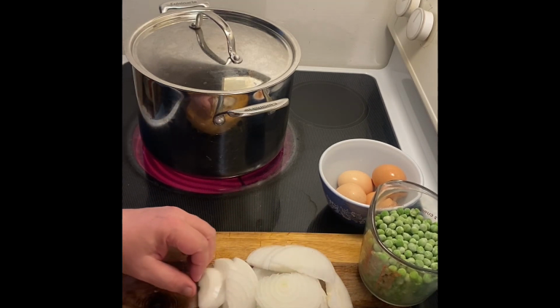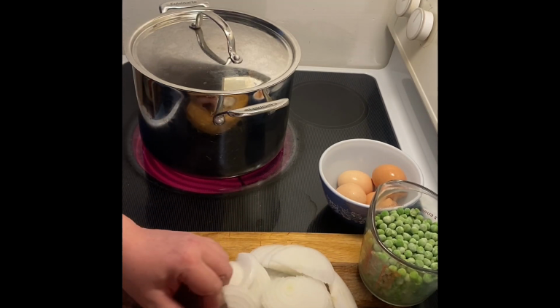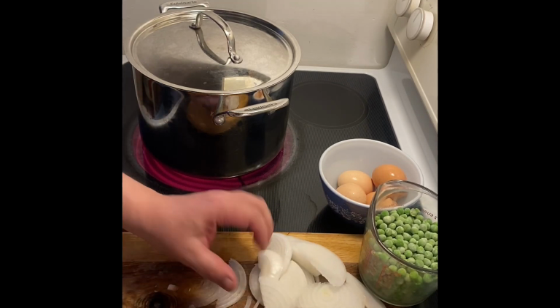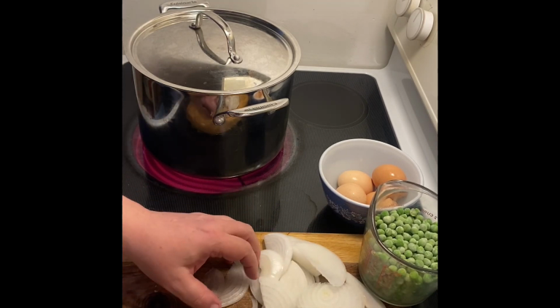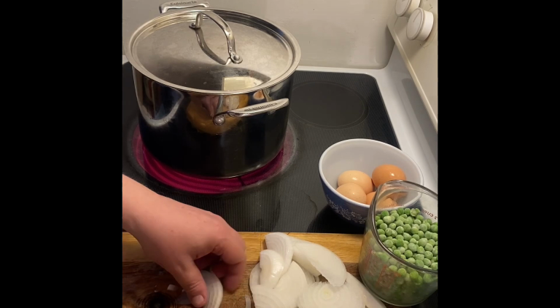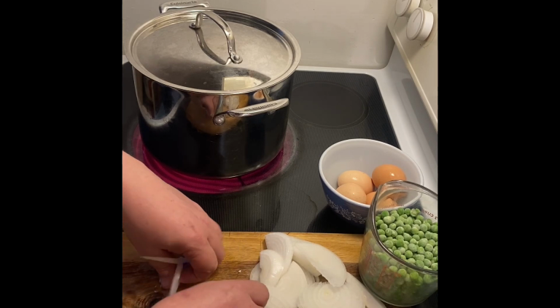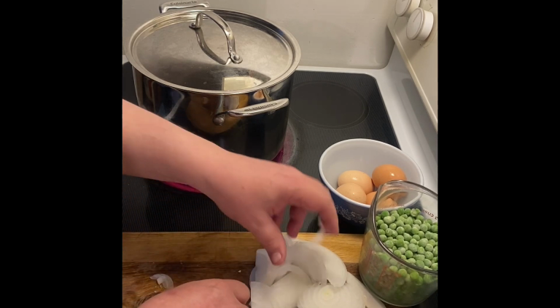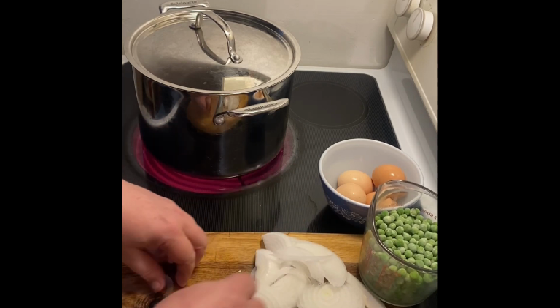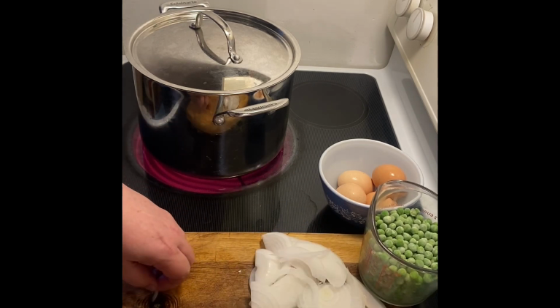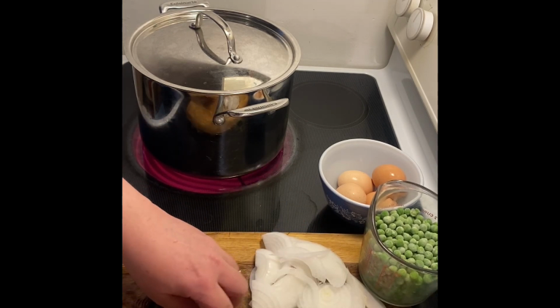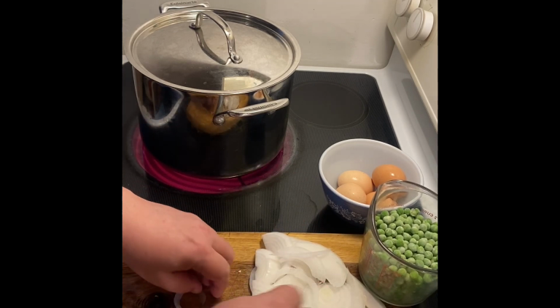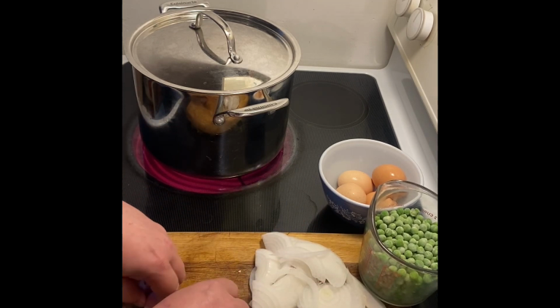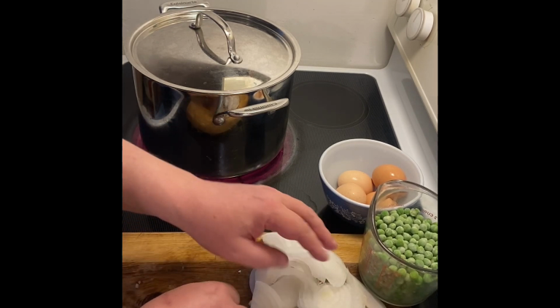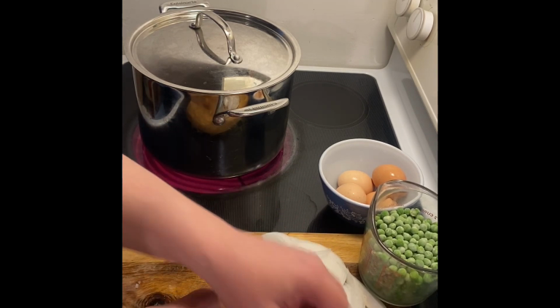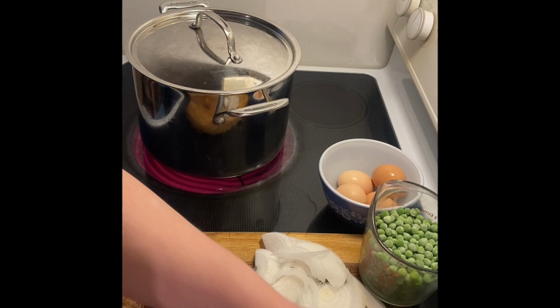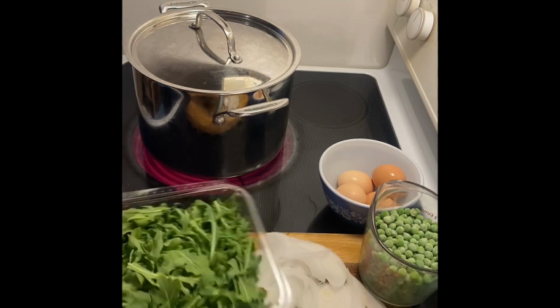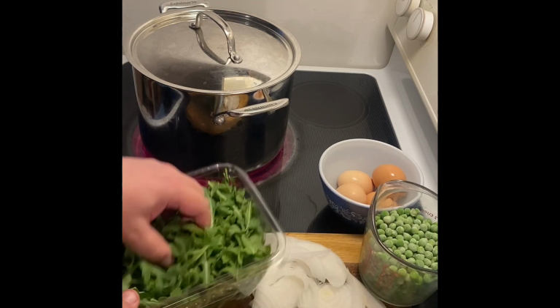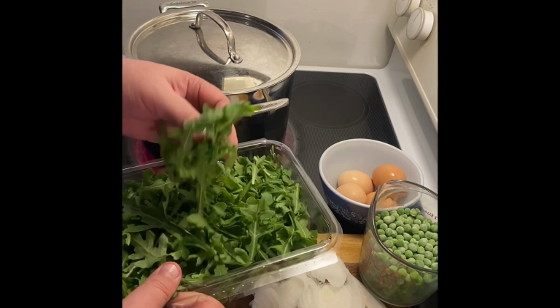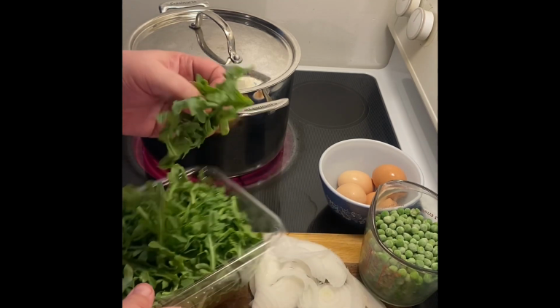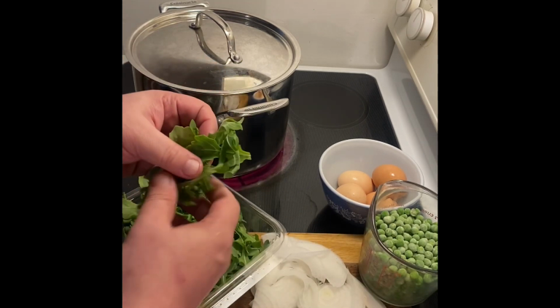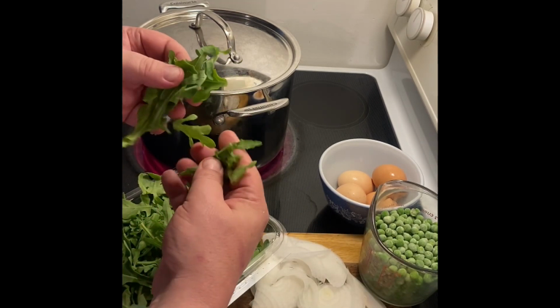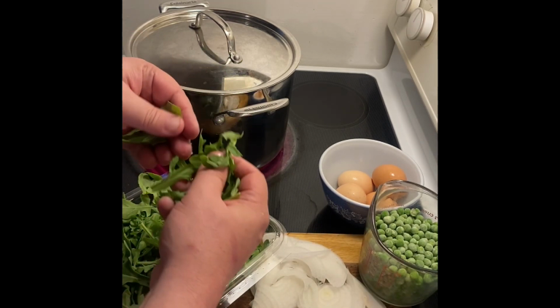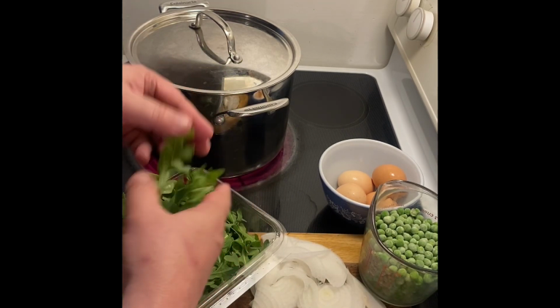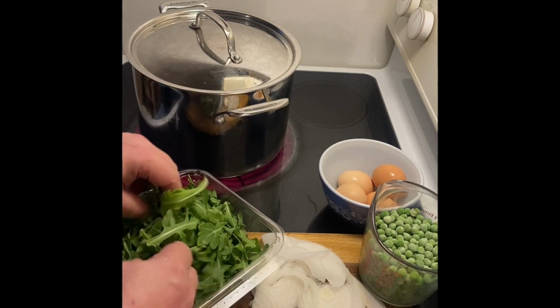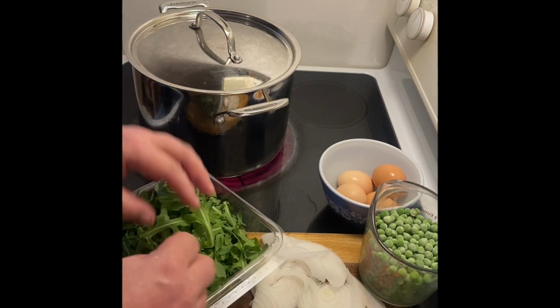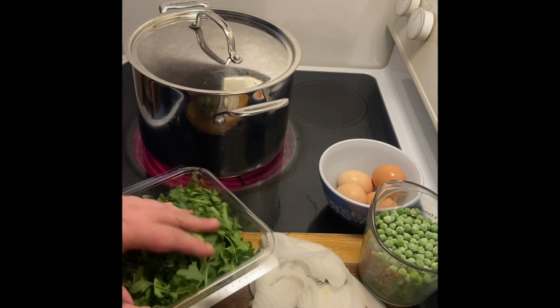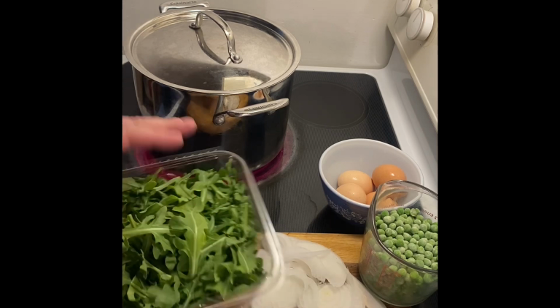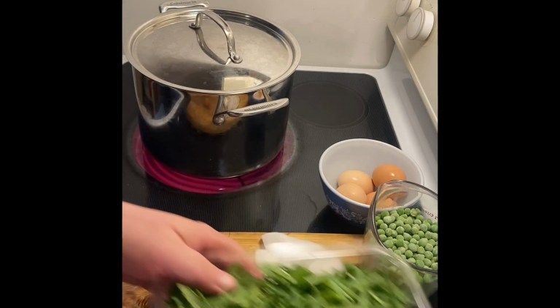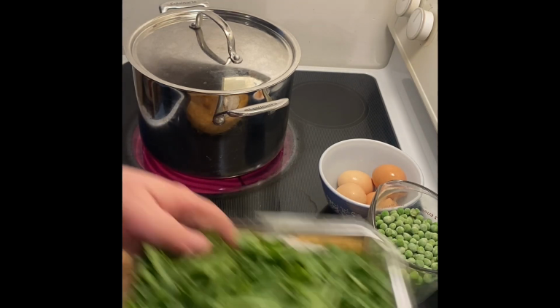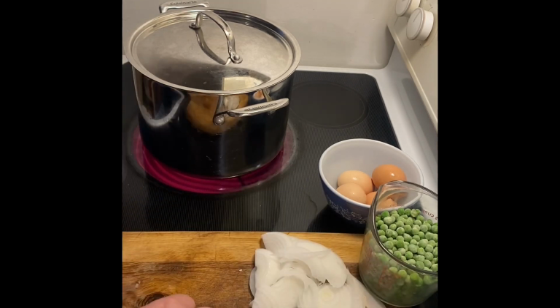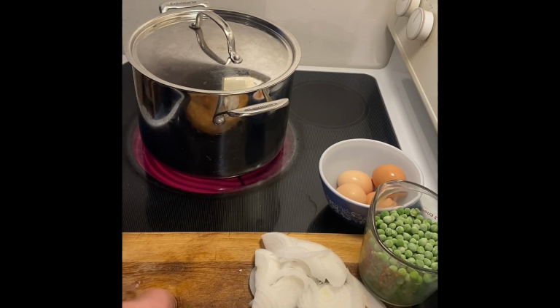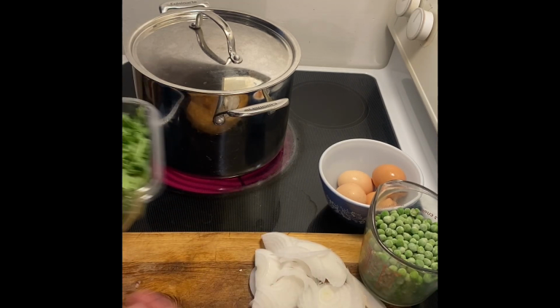I'm not sure if I need to chop the arugula. It looks like baby arugula, so maybe I won't need to chop it, which means I don't need extra room on my board.